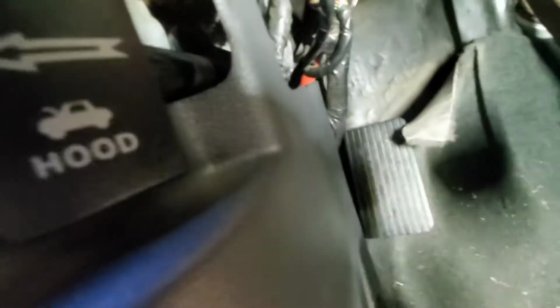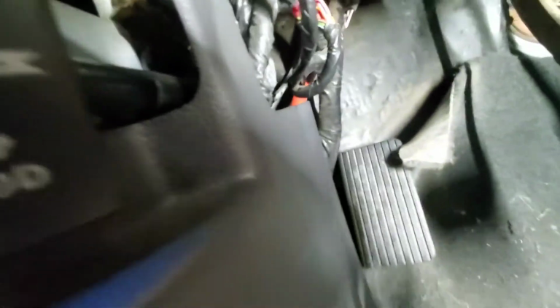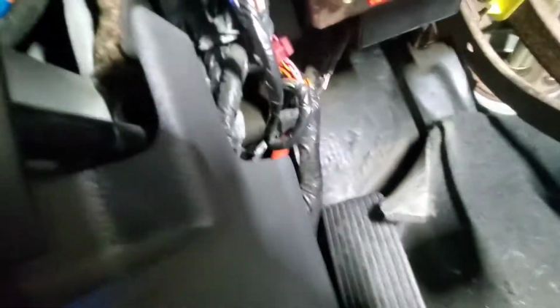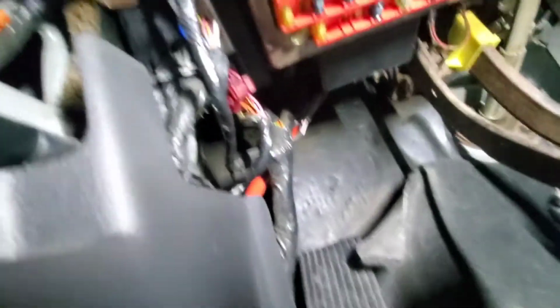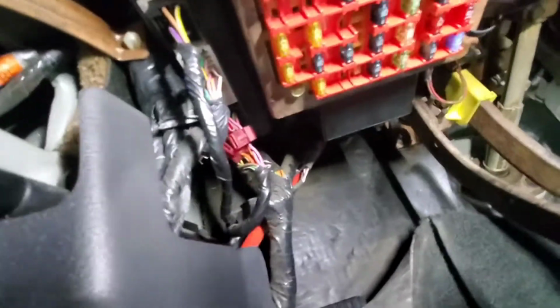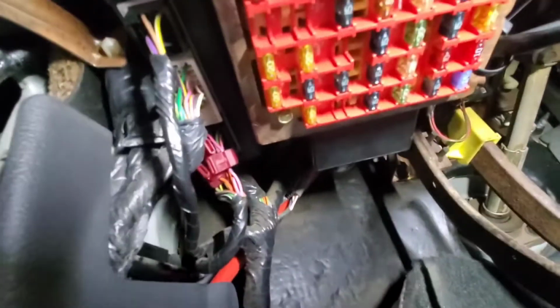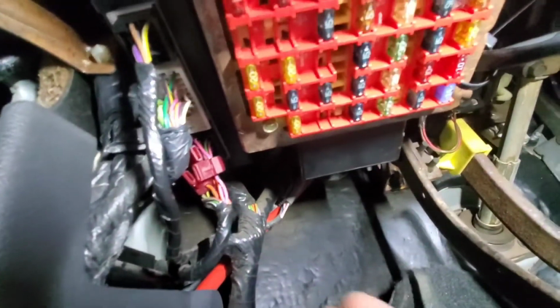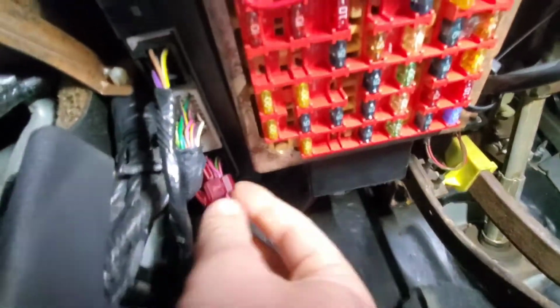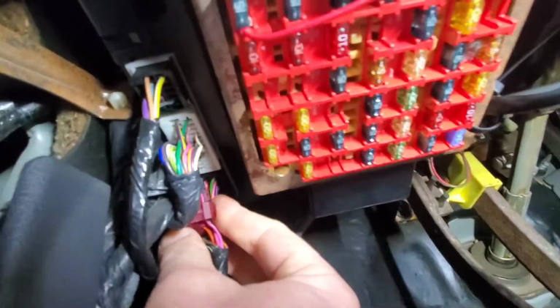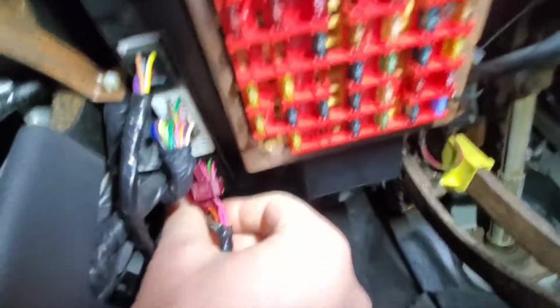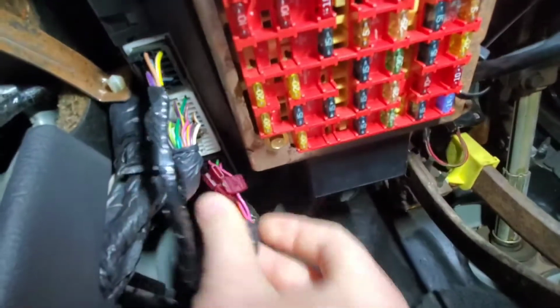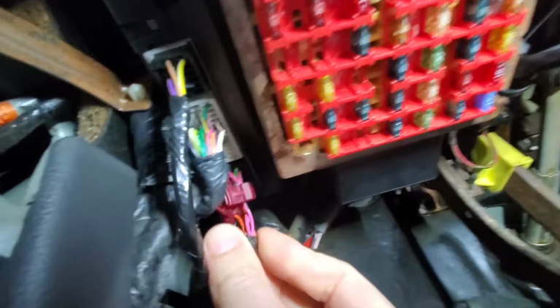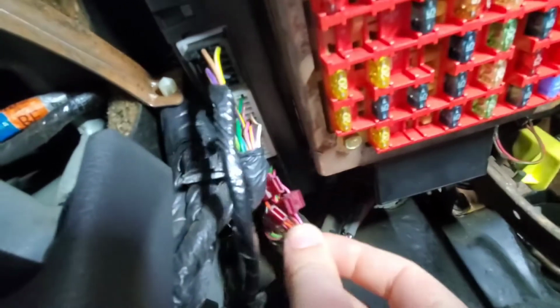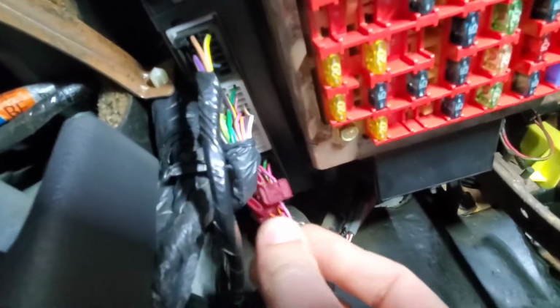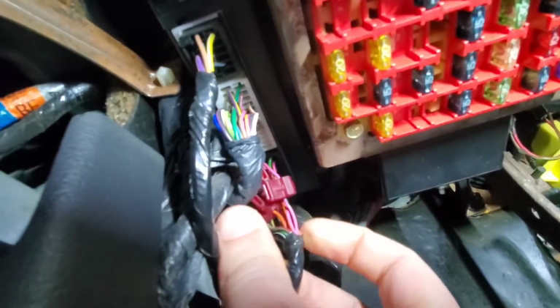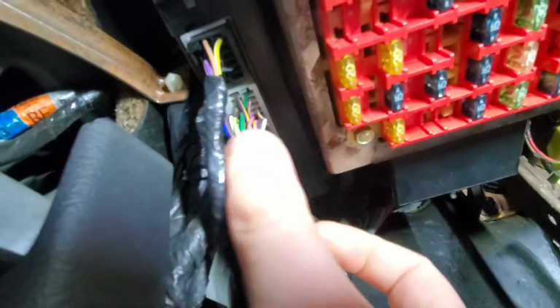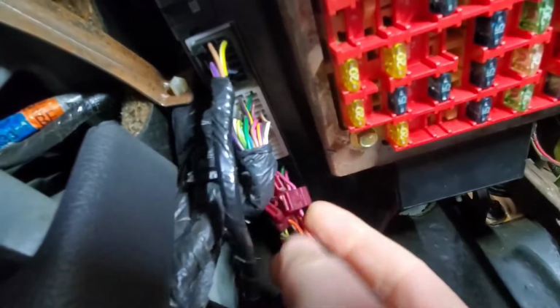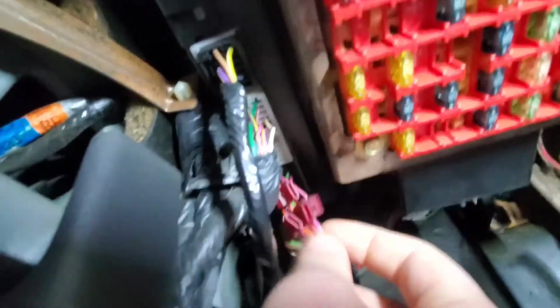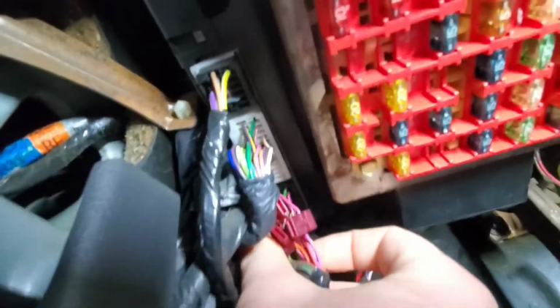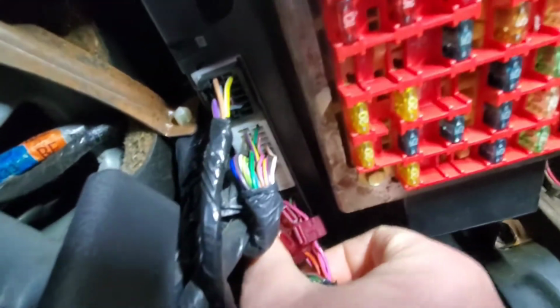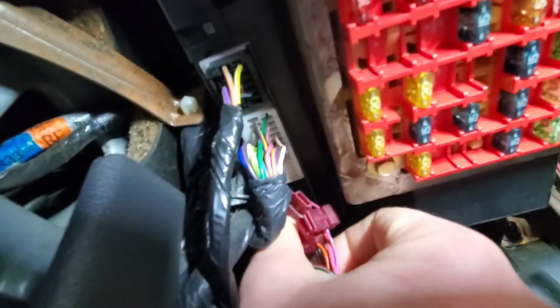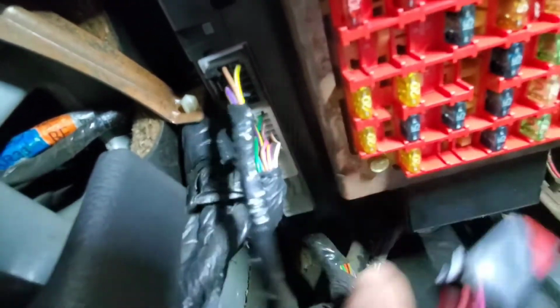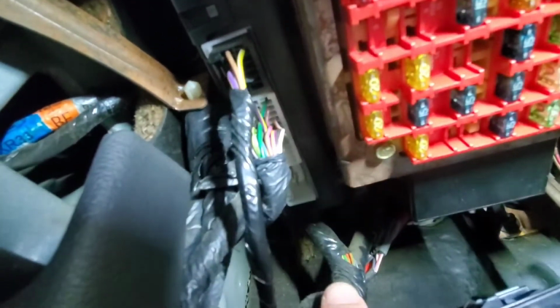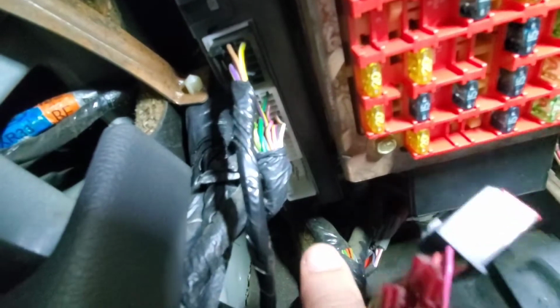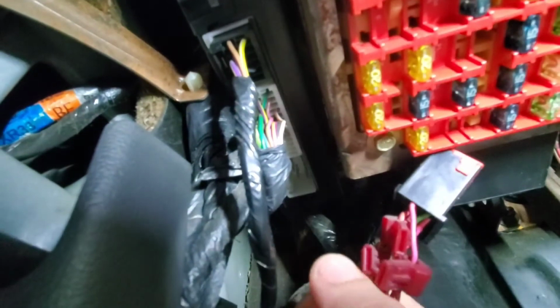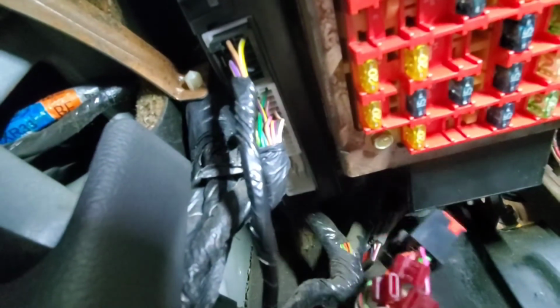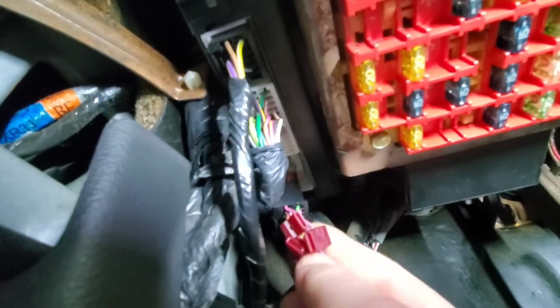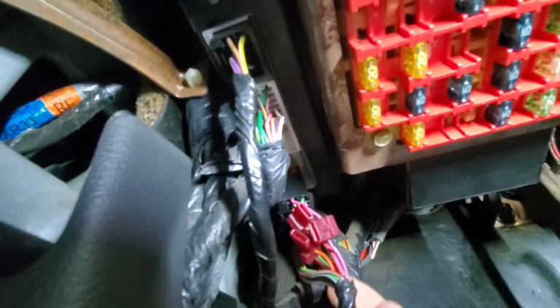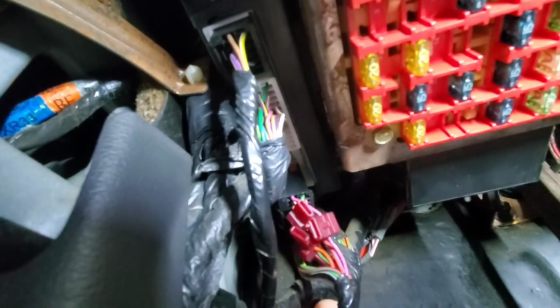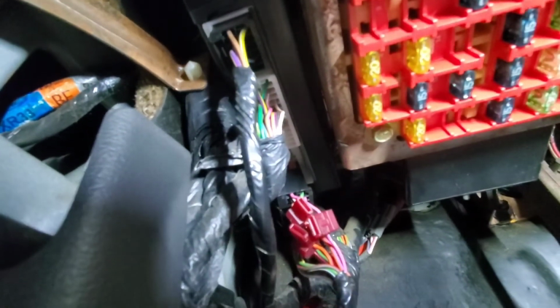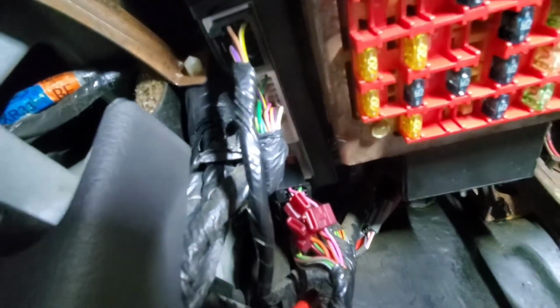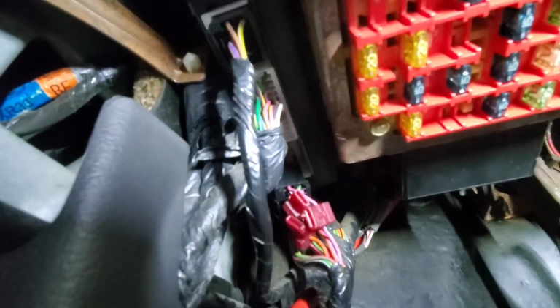This is a '99 by the way, might be different for other models. You're gonna go to this very back plug and just unplug it. Everything else will continue to work.